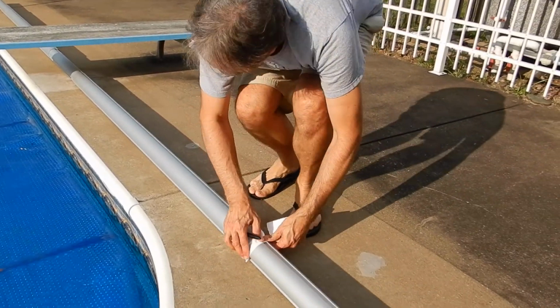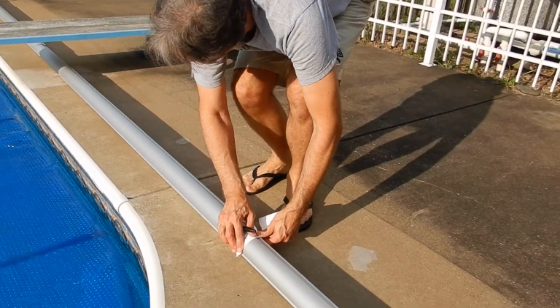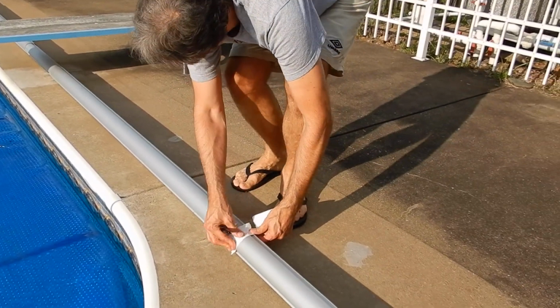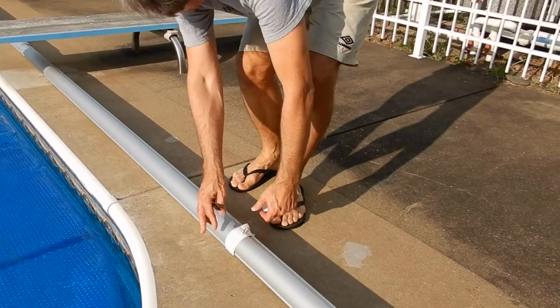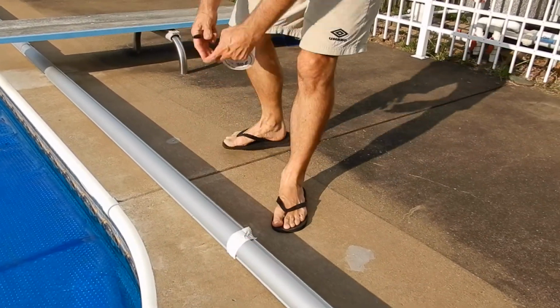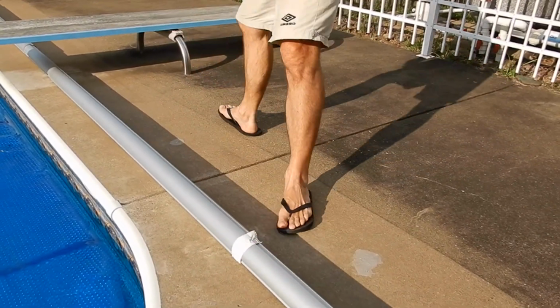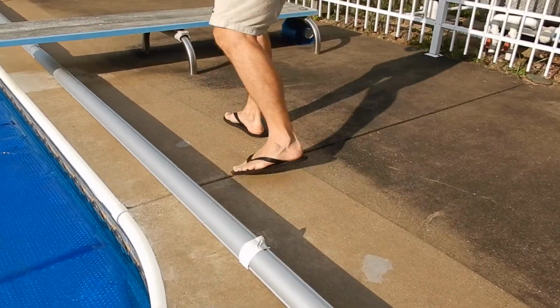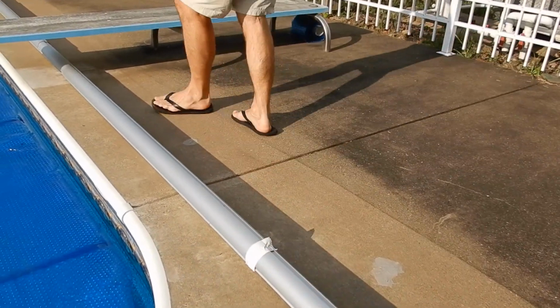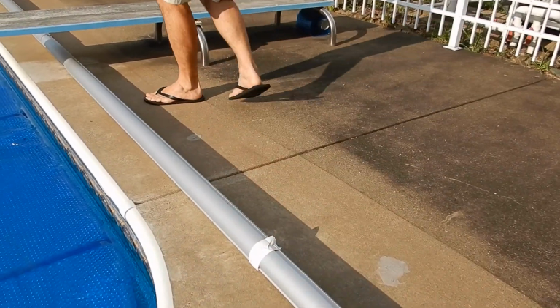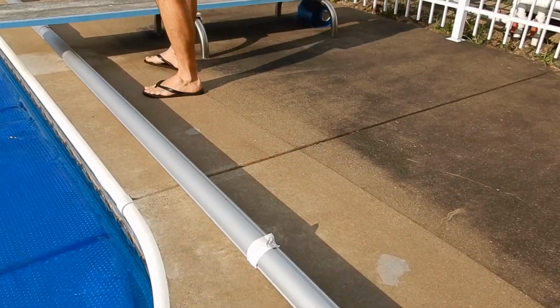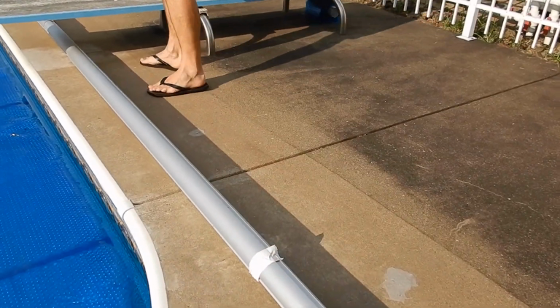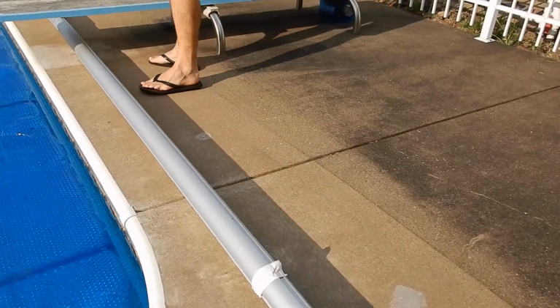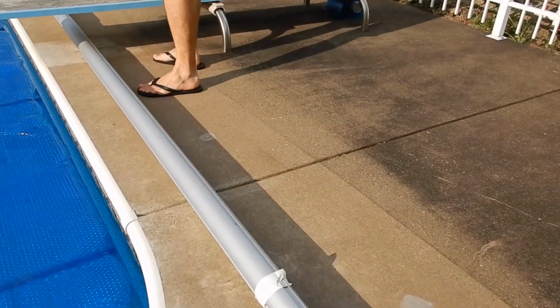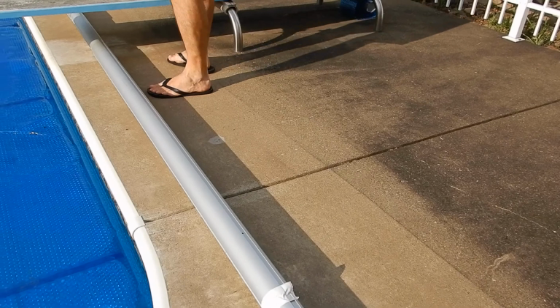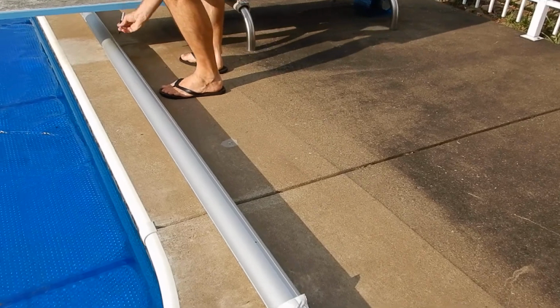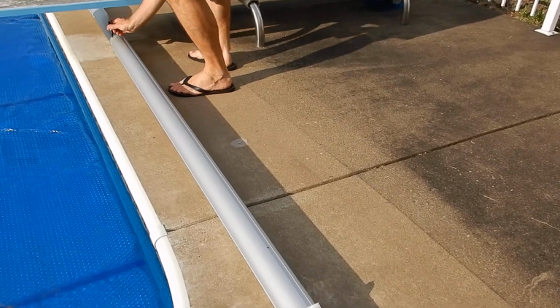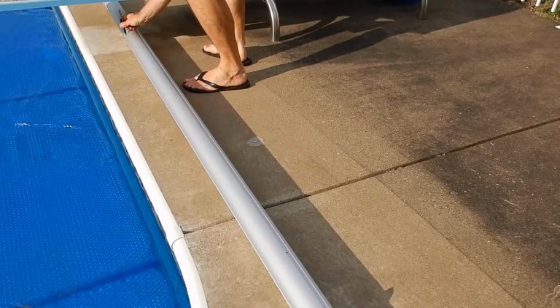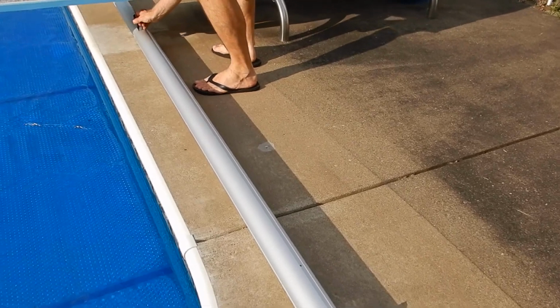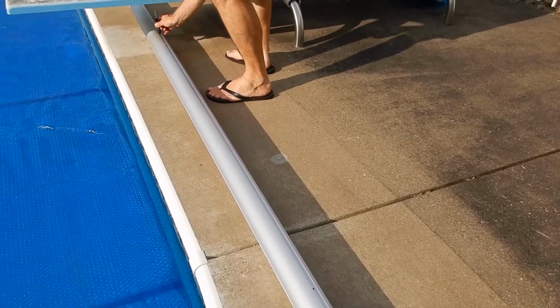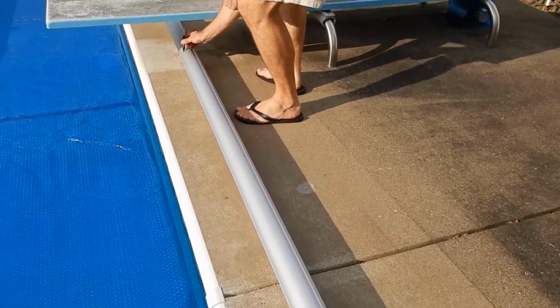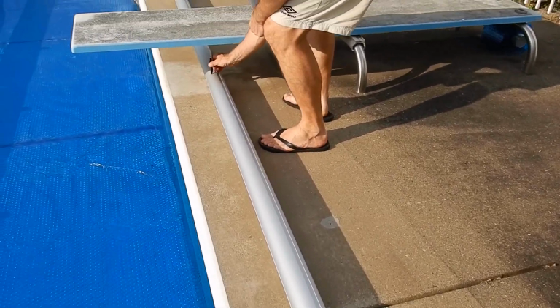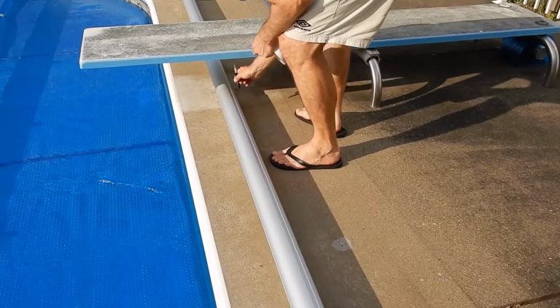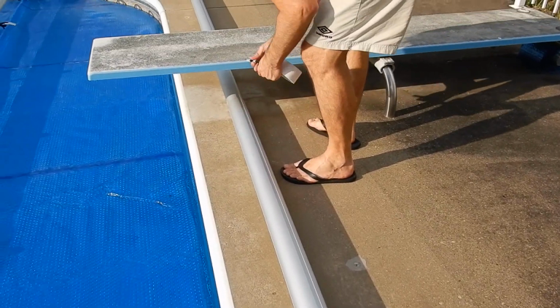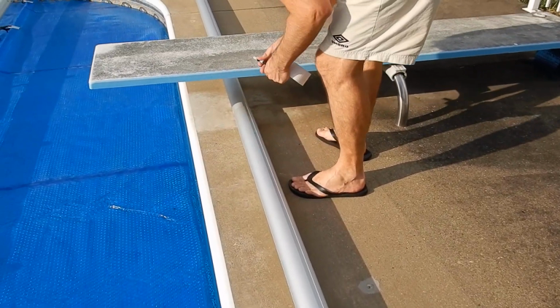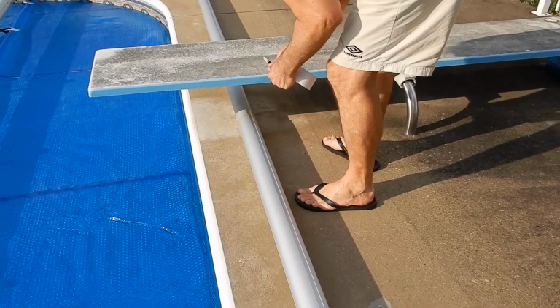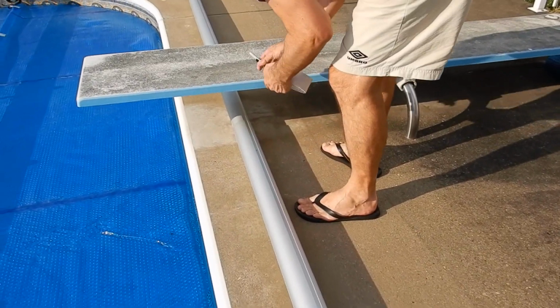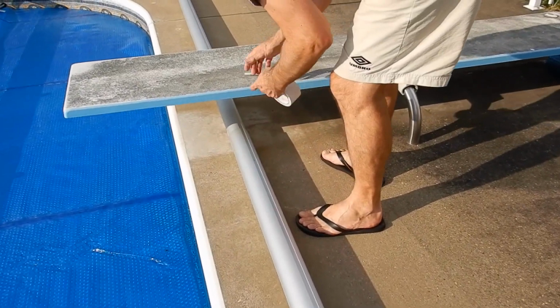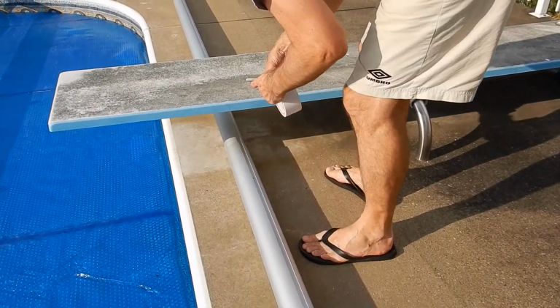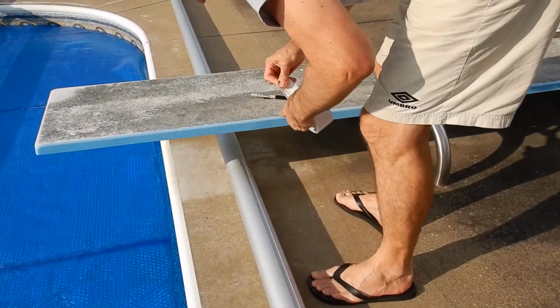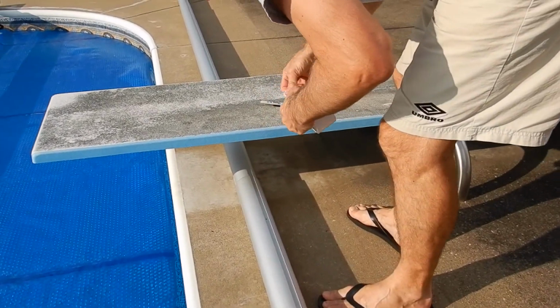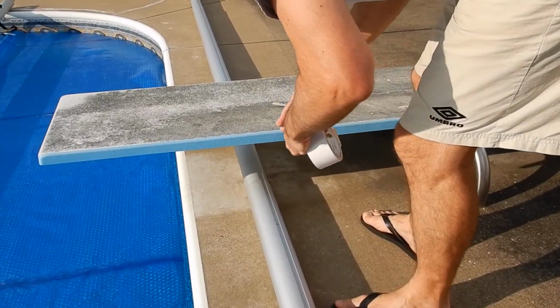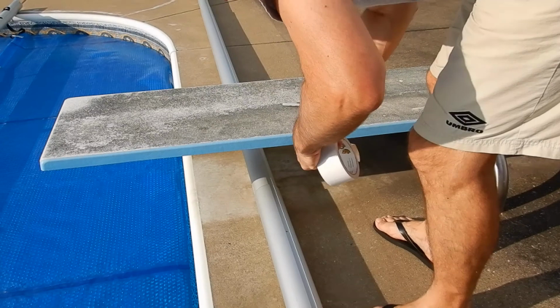You can use the tape to hold the segments together at the desired length while you fasten the entire machine together.